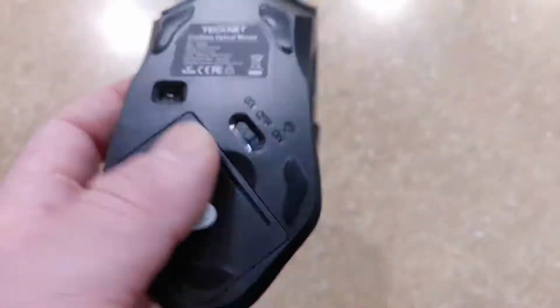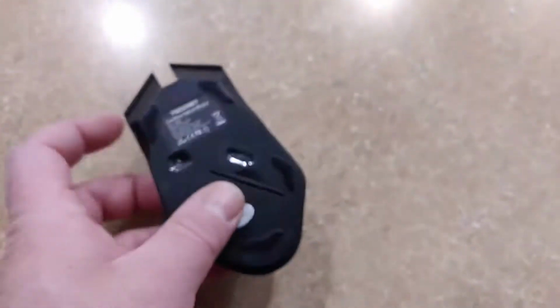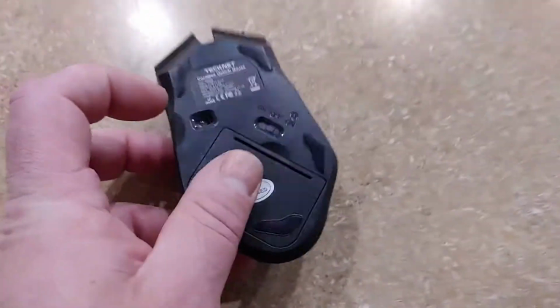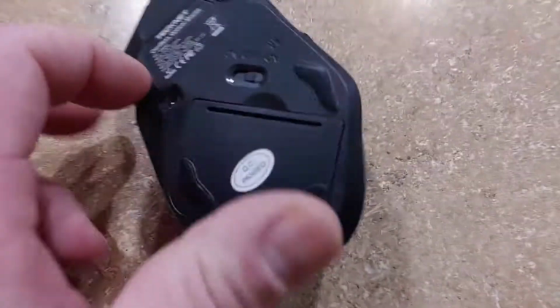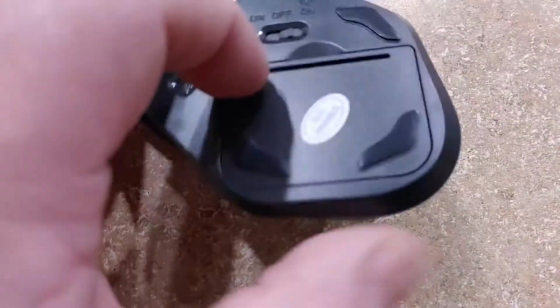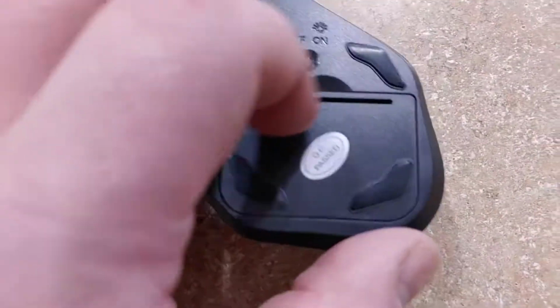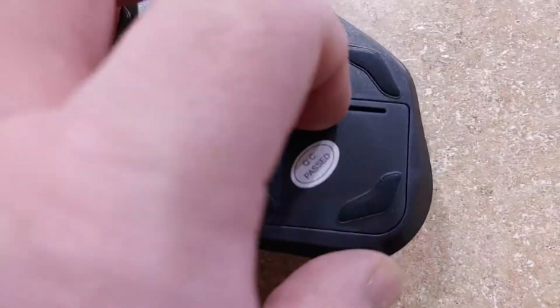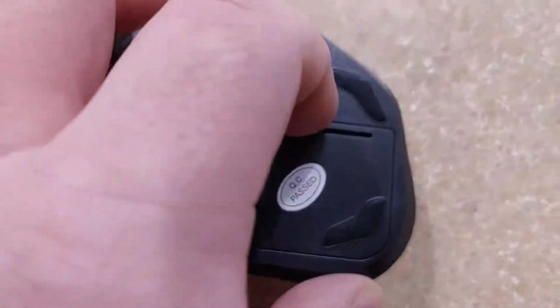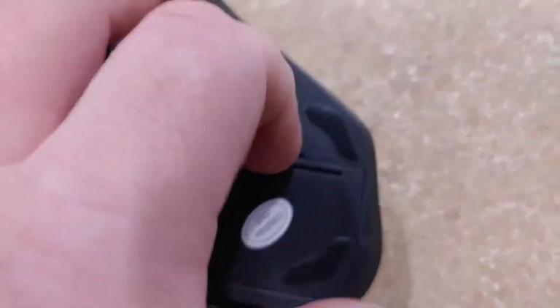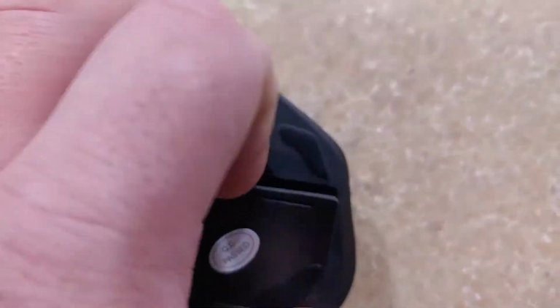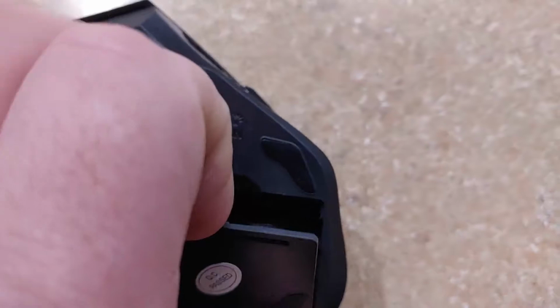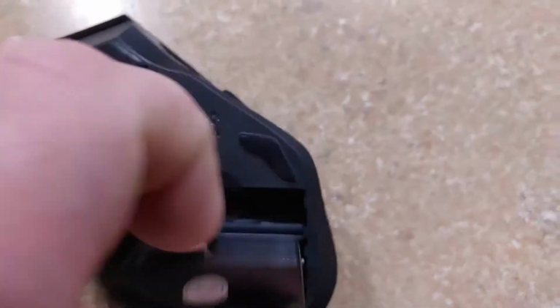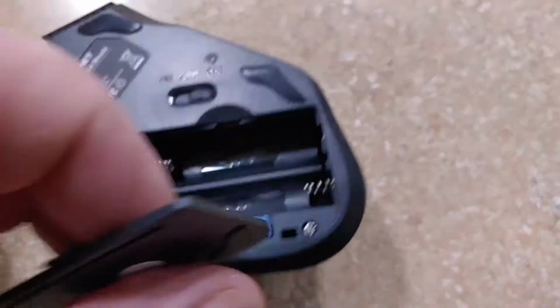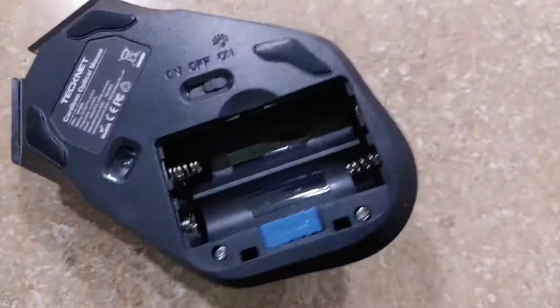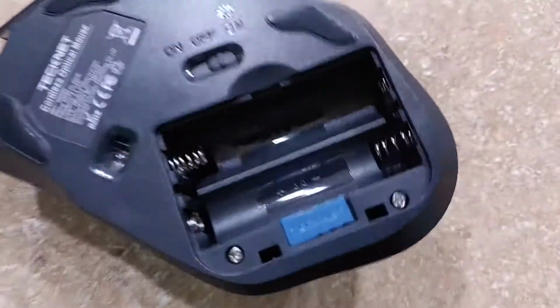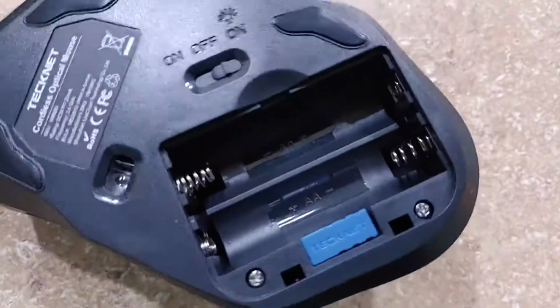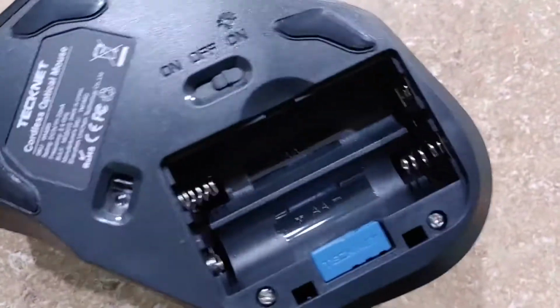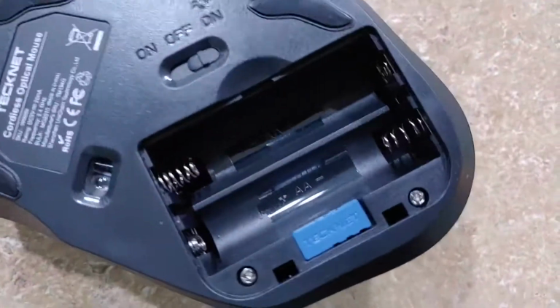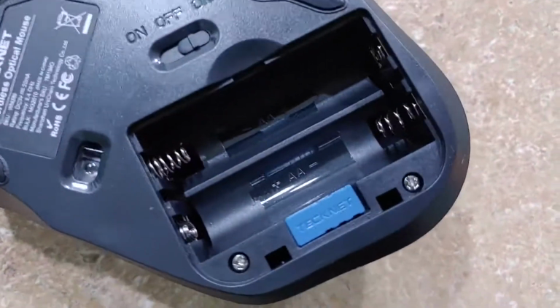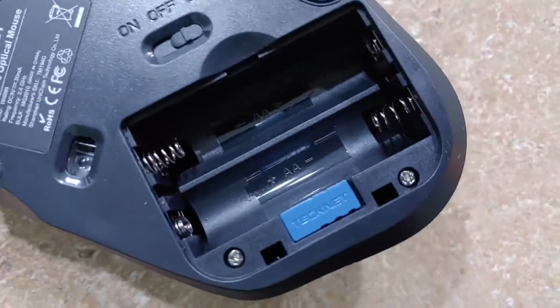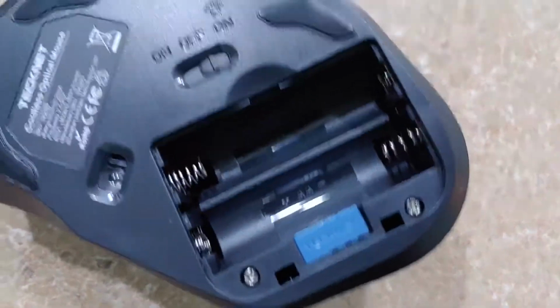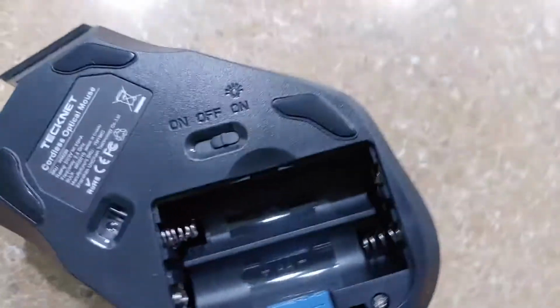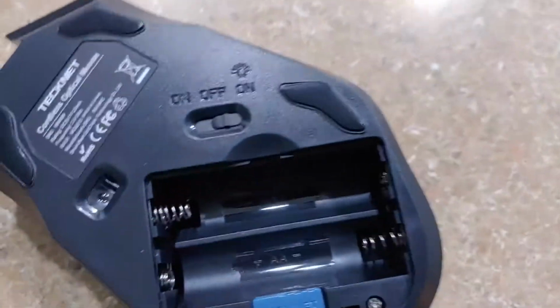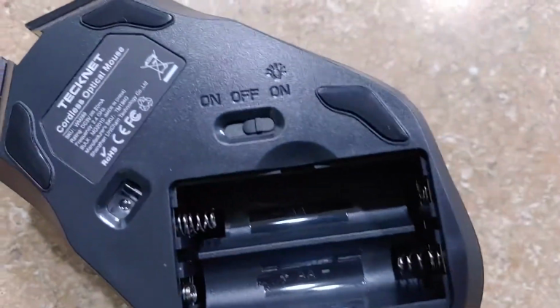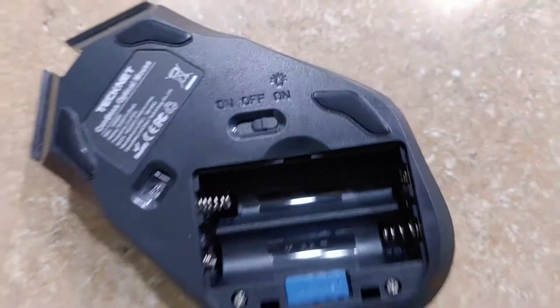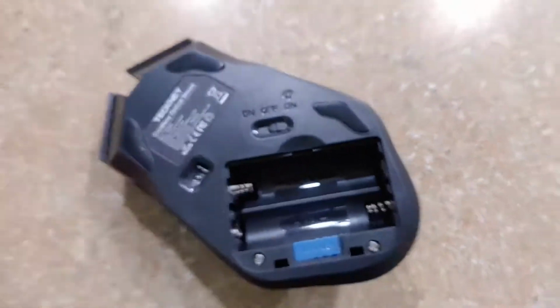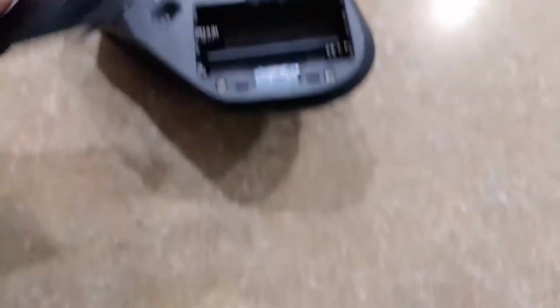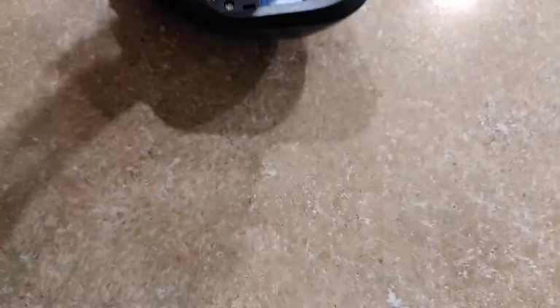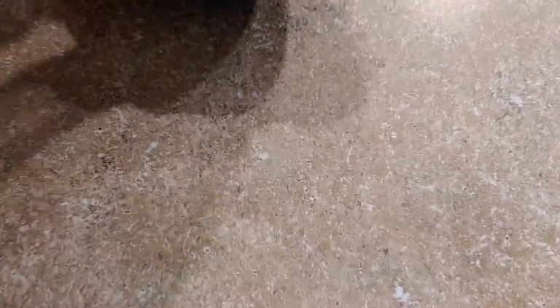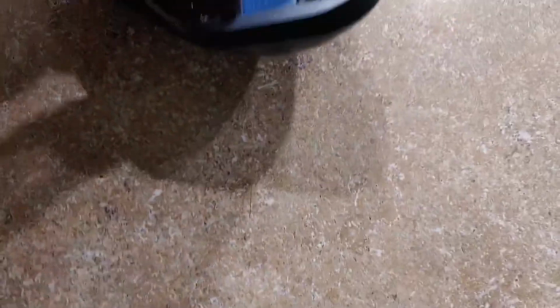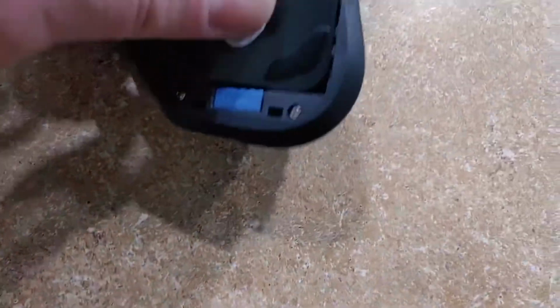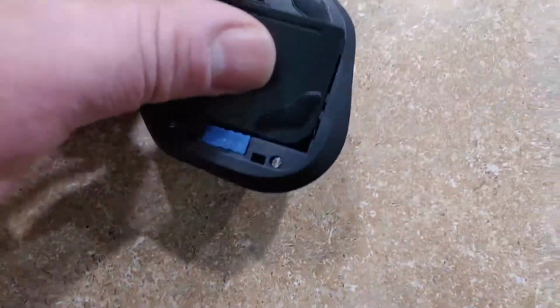This one you provide your own batteries with. So they don't have any rechargeables, but your little wireless dongle's there. Pump them in there — pick up some rechargeable batteries so you can actually recharge them.